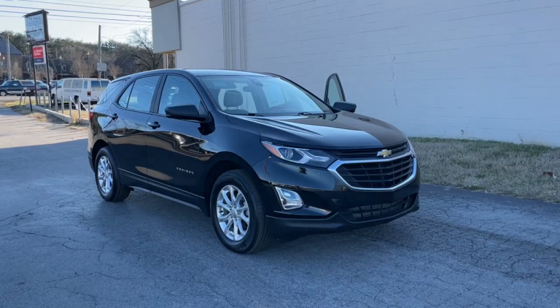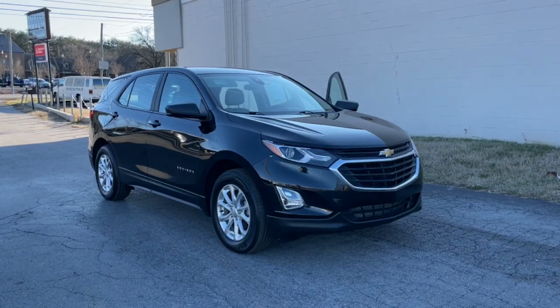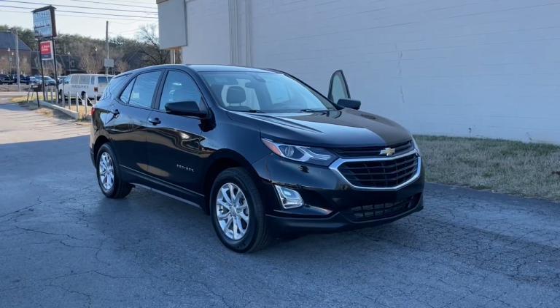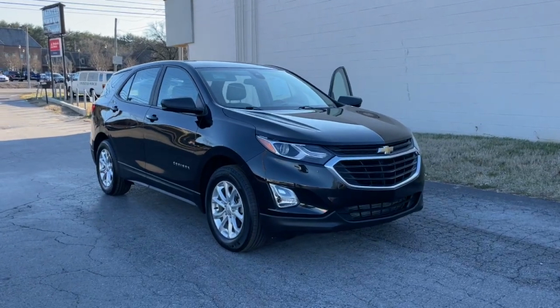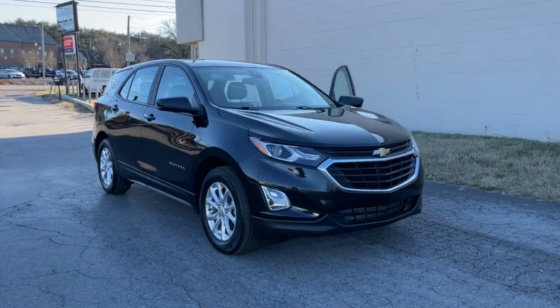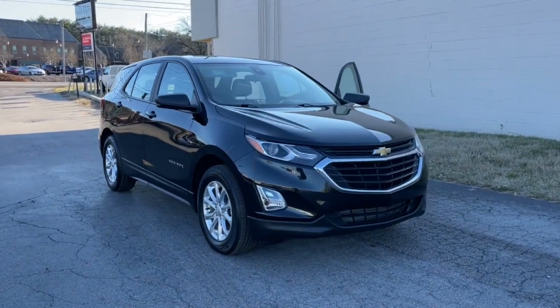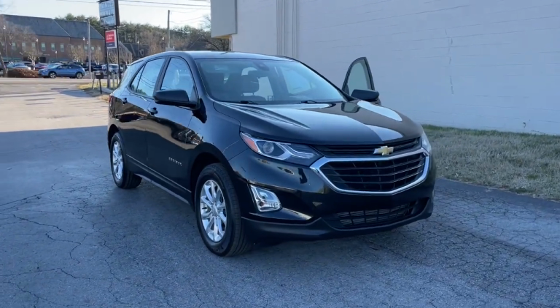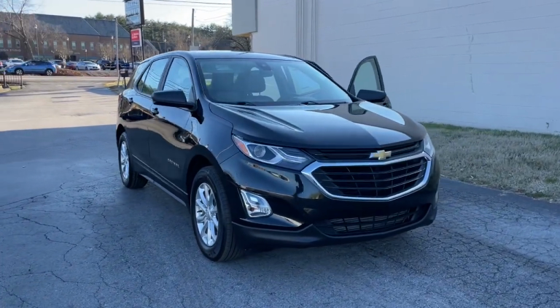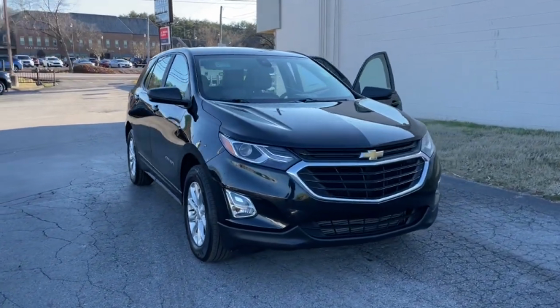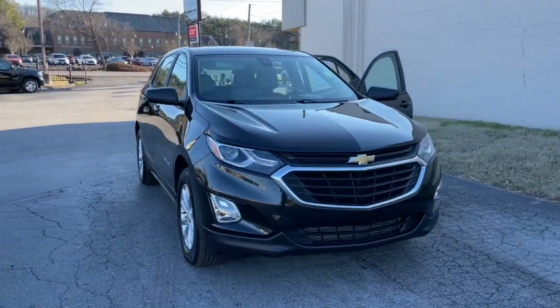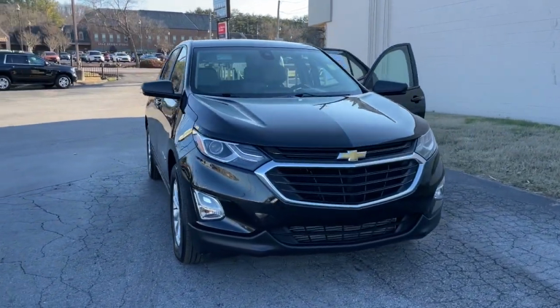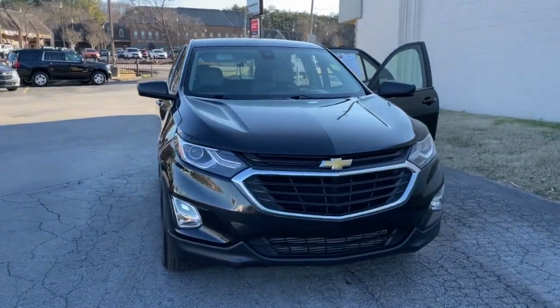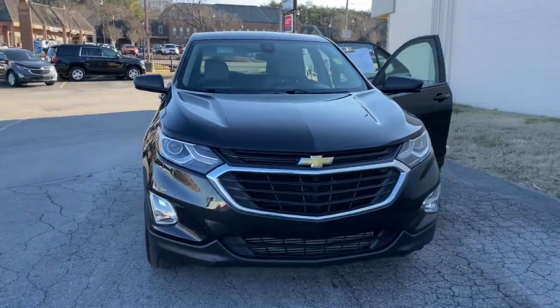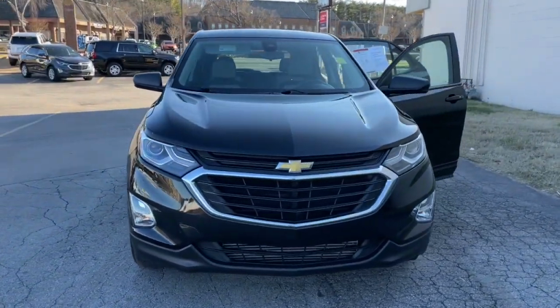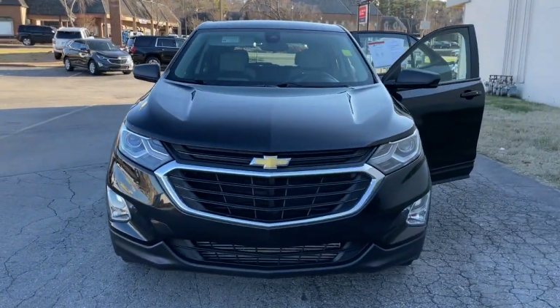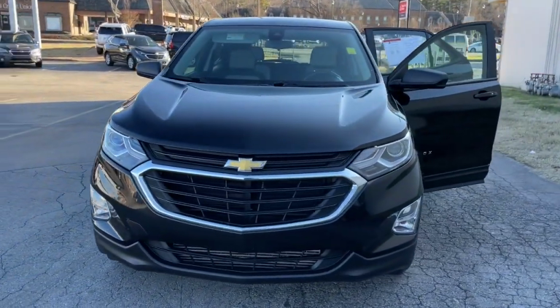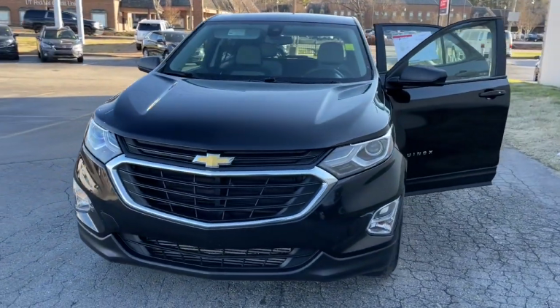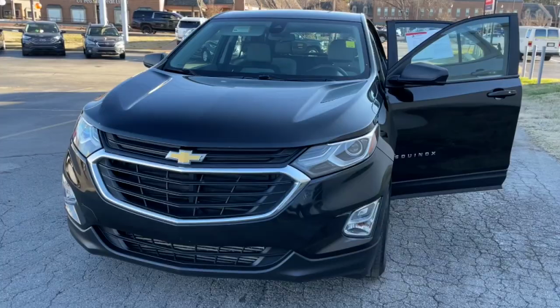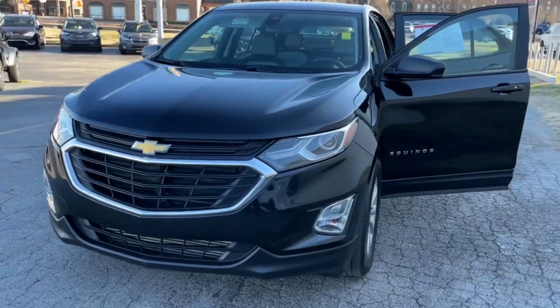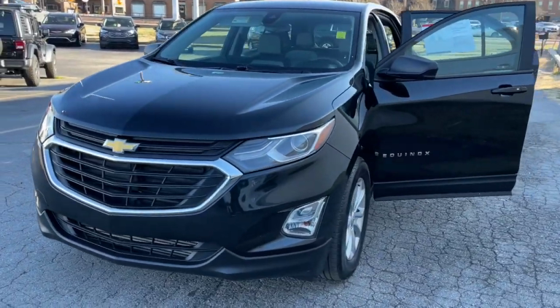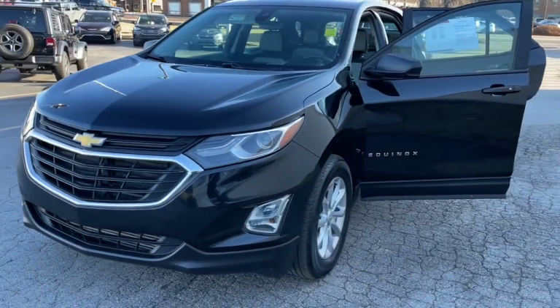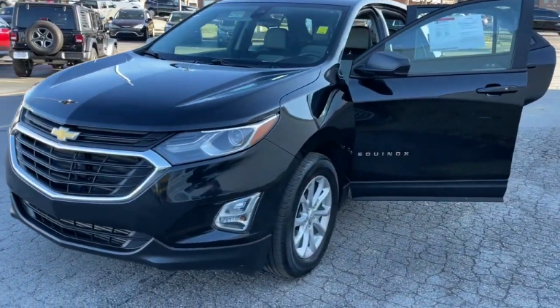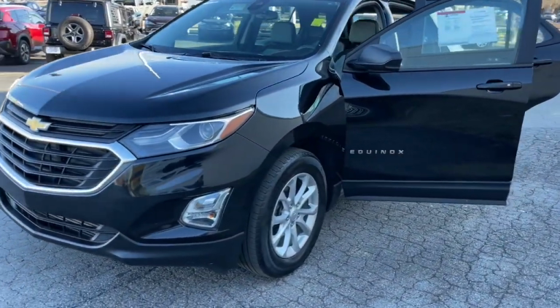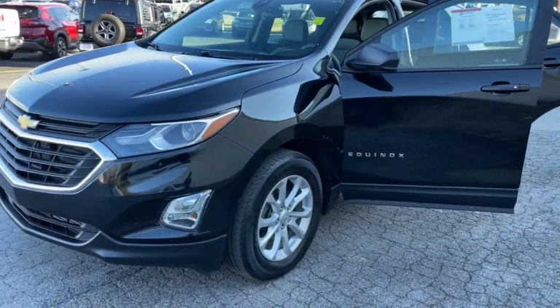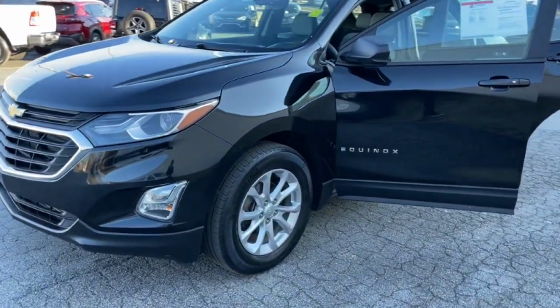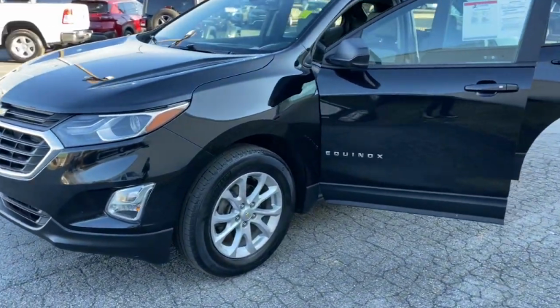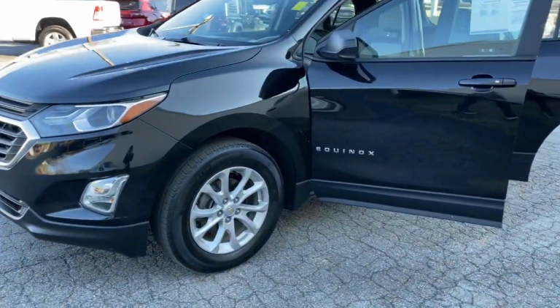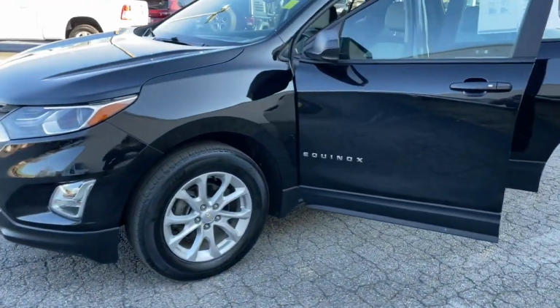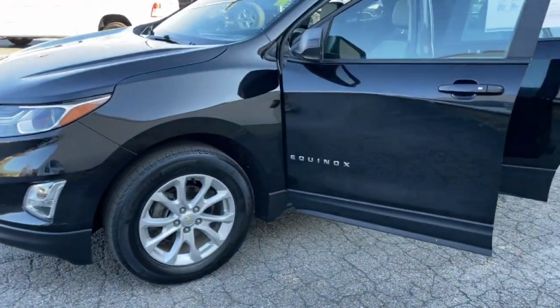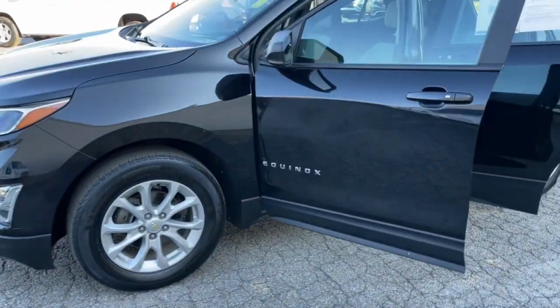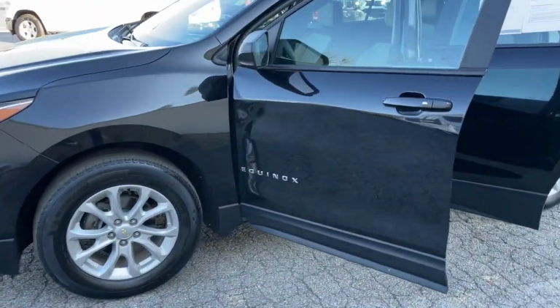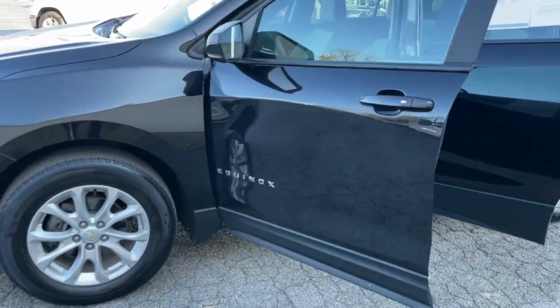You're gonna love the 2020 Chevrolet Equinox. This vehicle is an outstanding buy with fewer than 70,000 miles on the odometer.